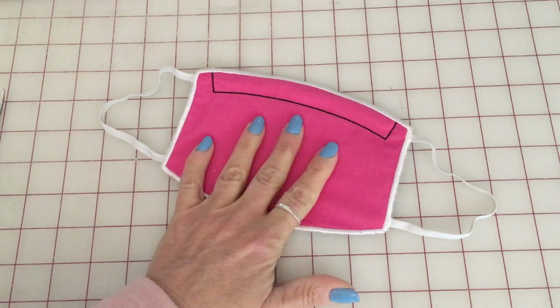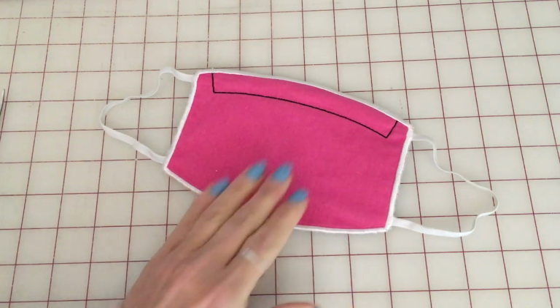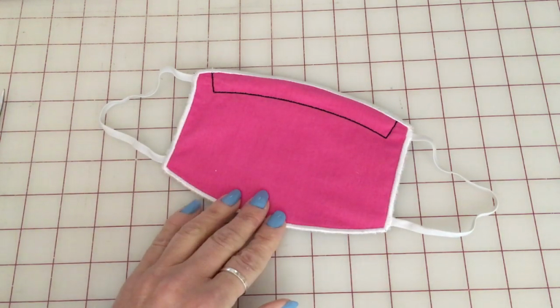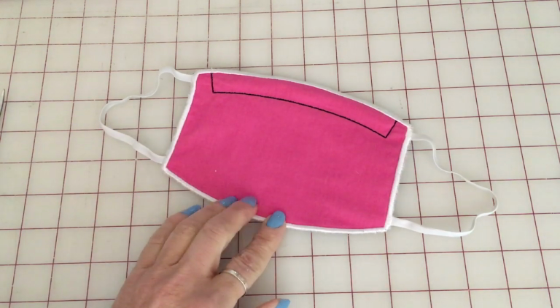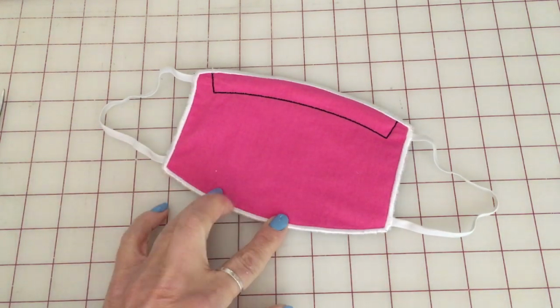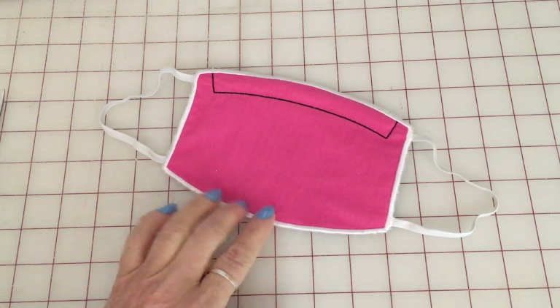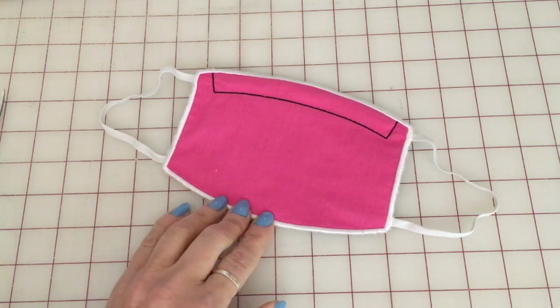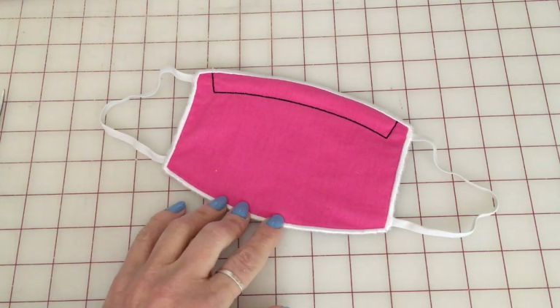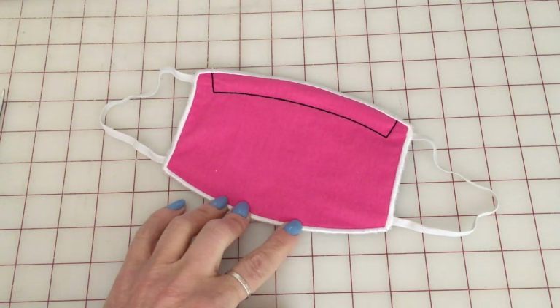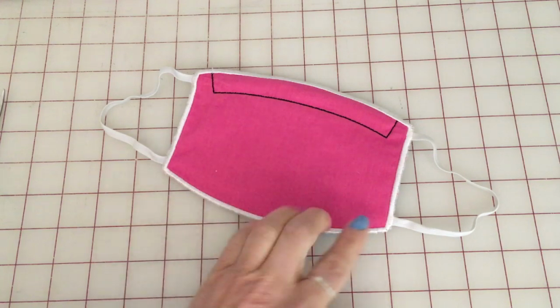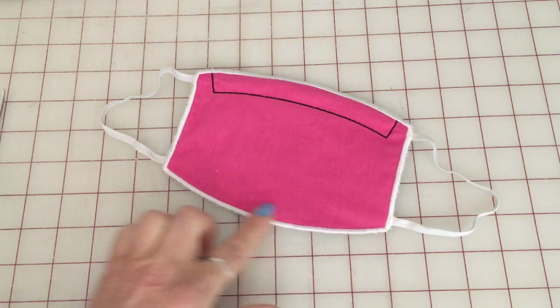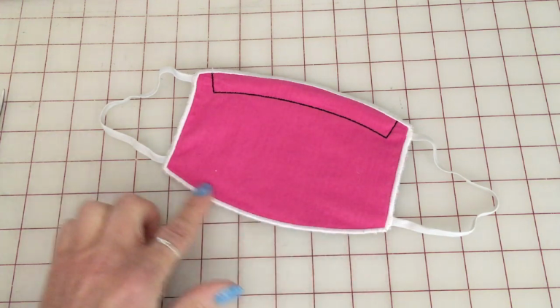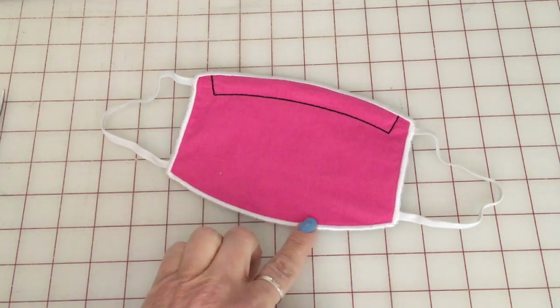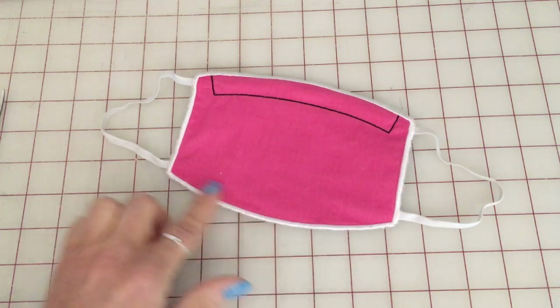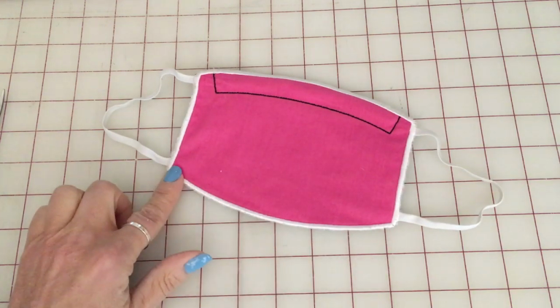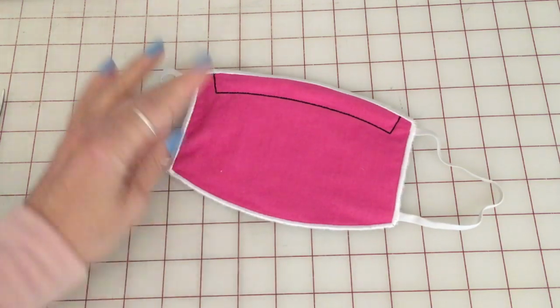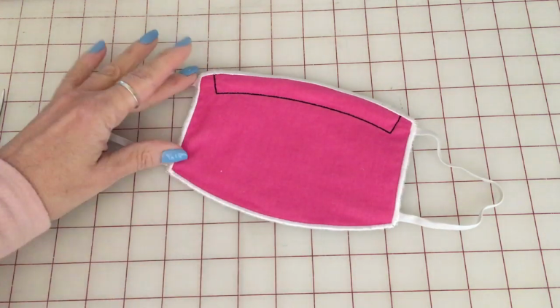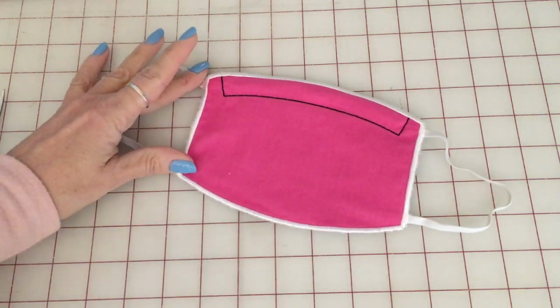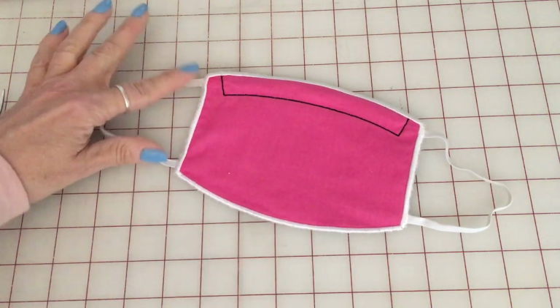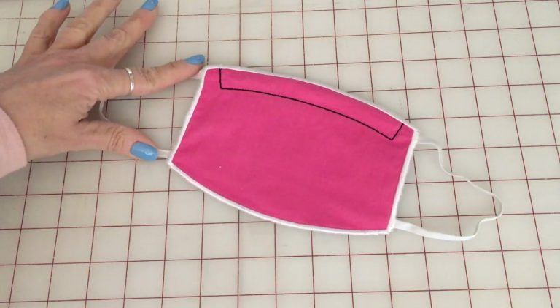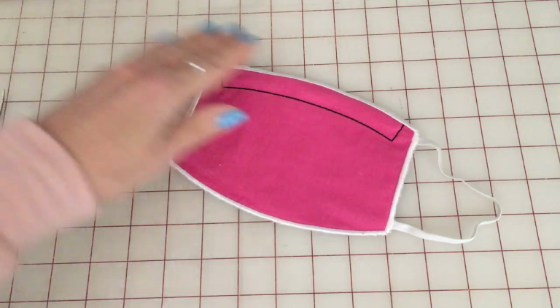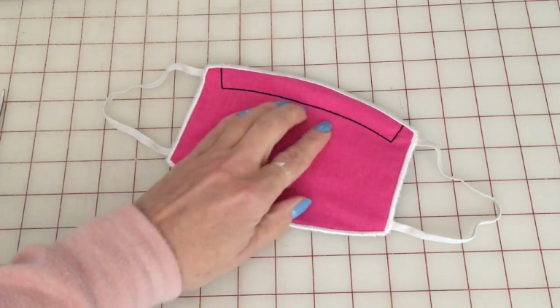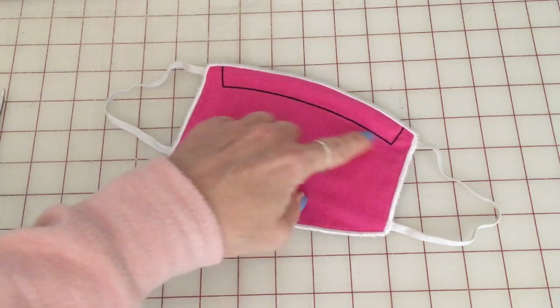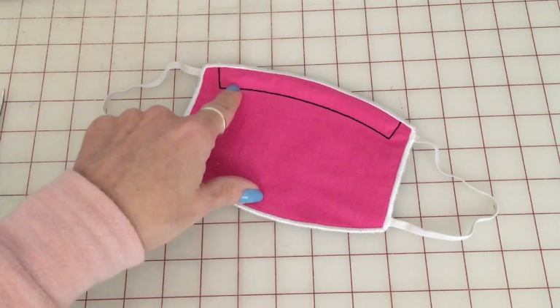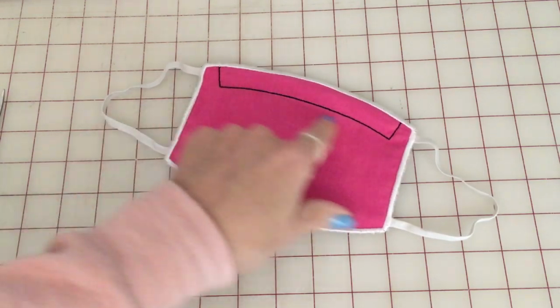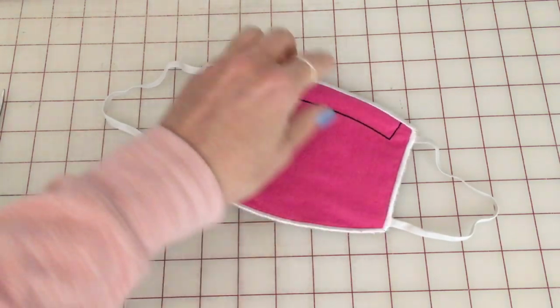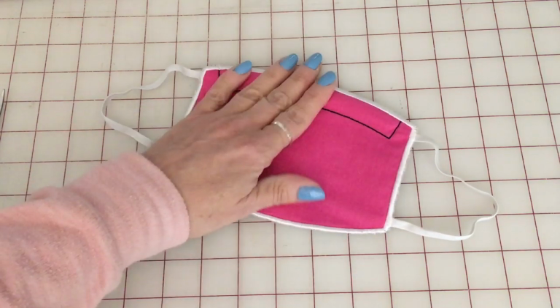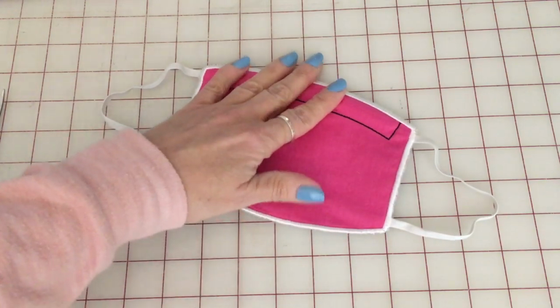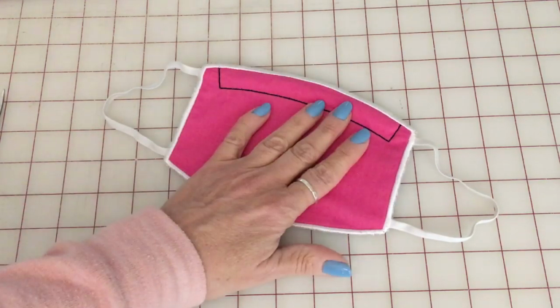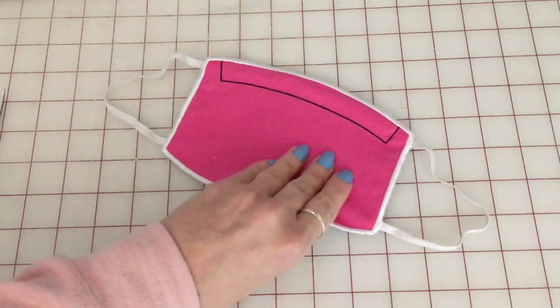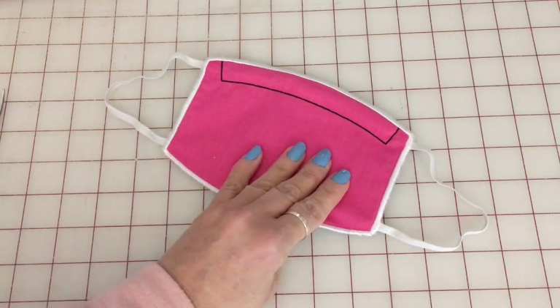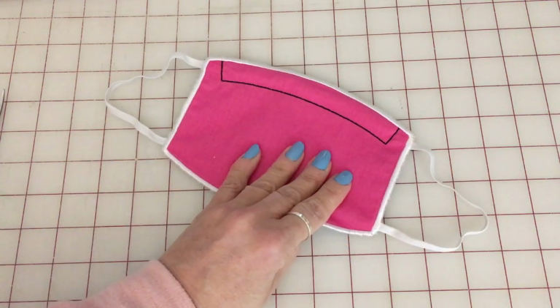Today we're going to make this in-the-hoop face mask that has a finished satin edge, it has the elastics attached, and it has a pocket for the nose wire. It's all done in one hooping.